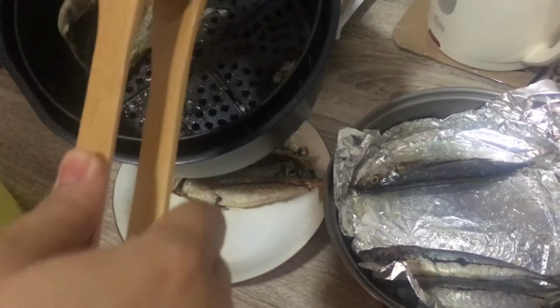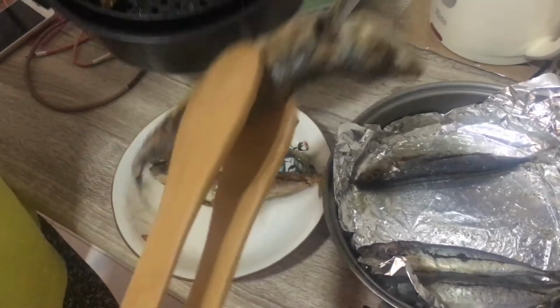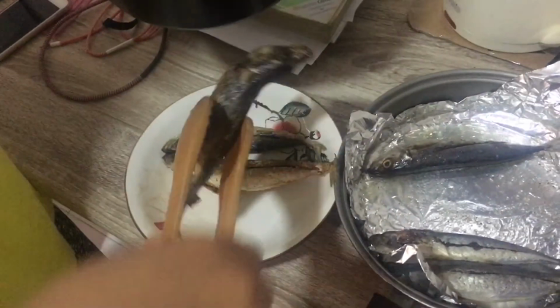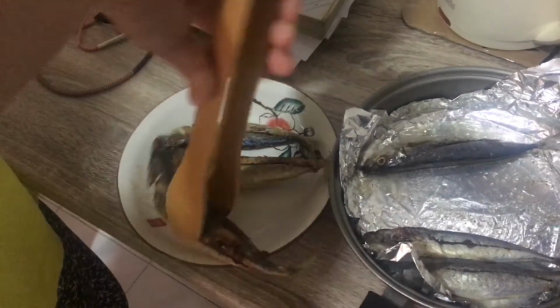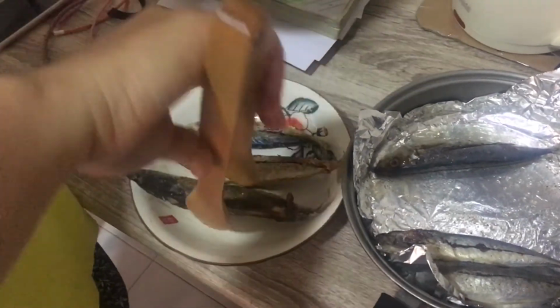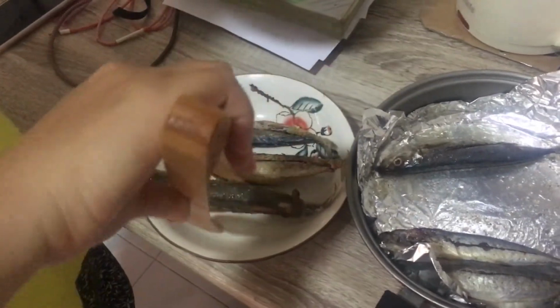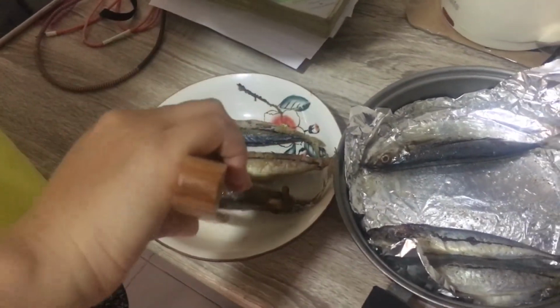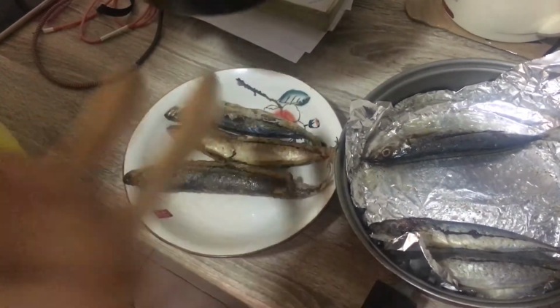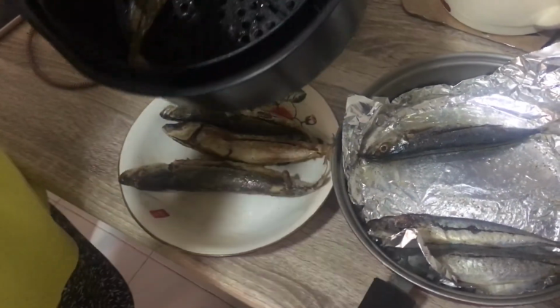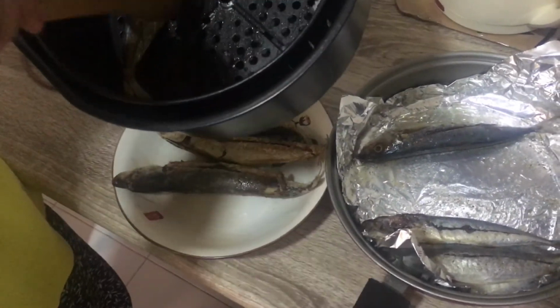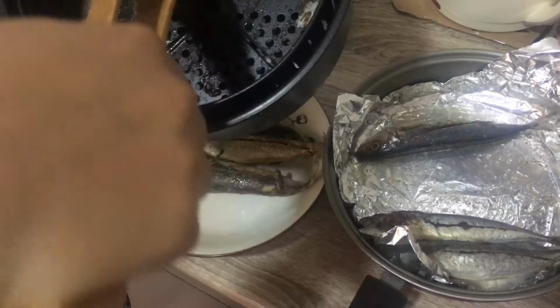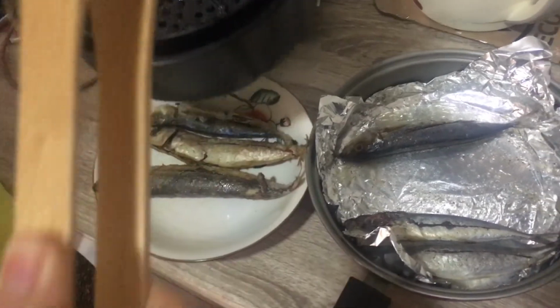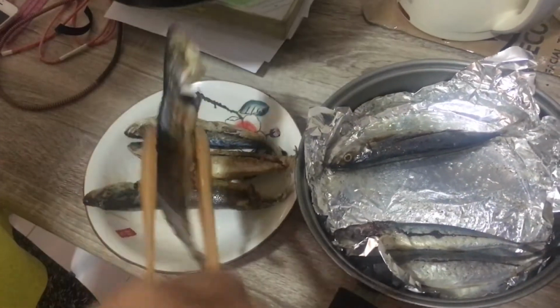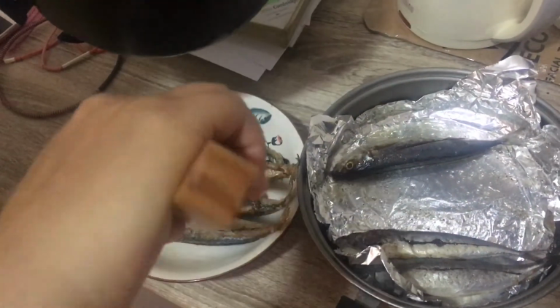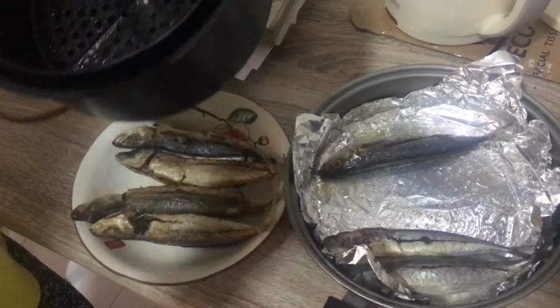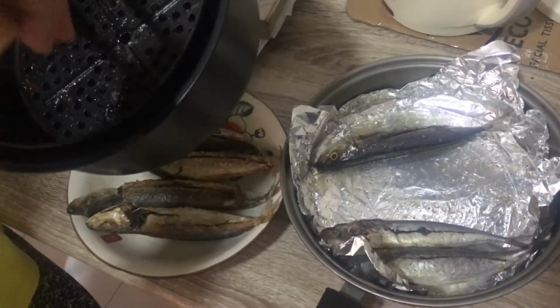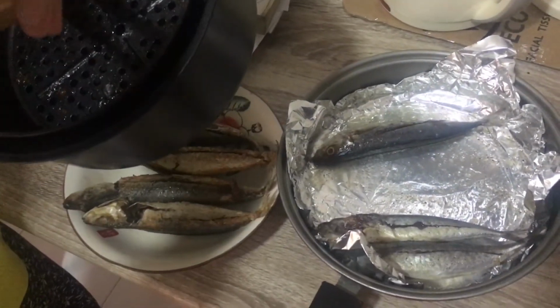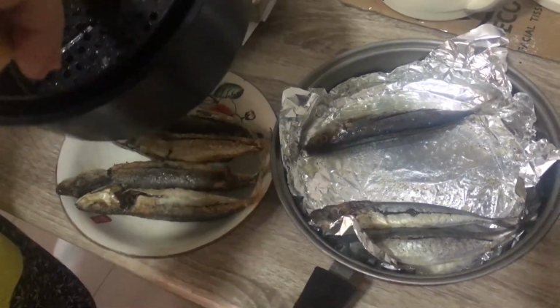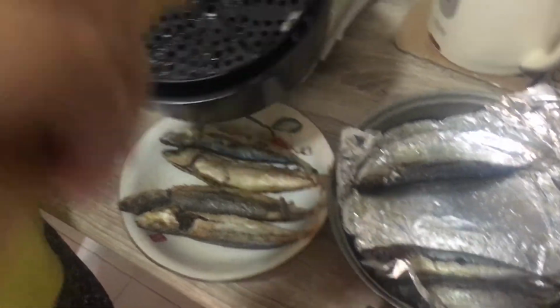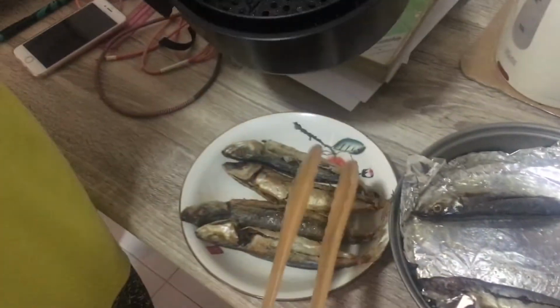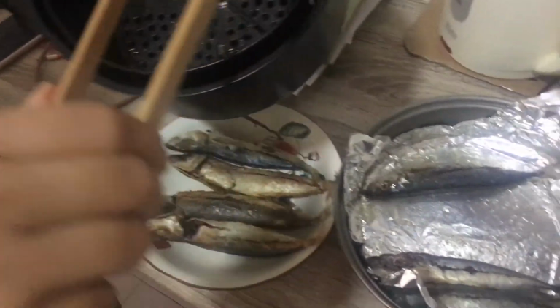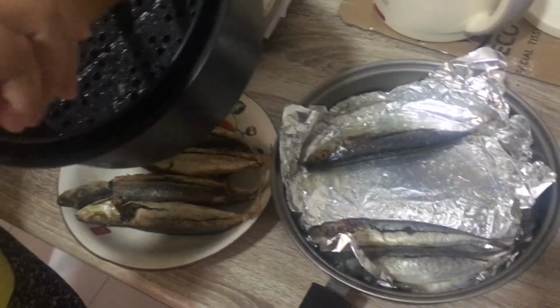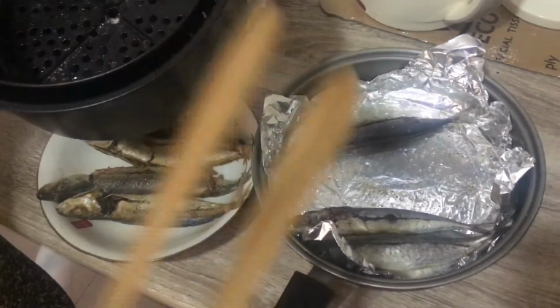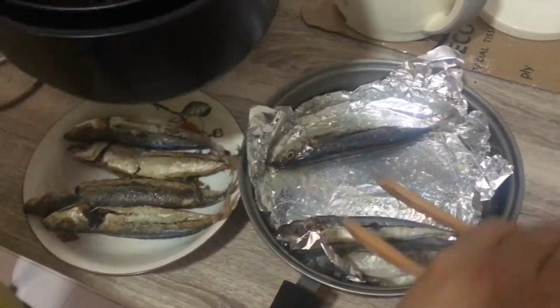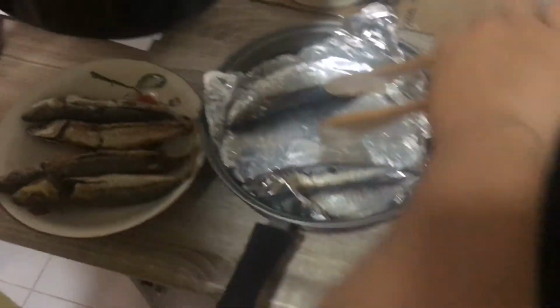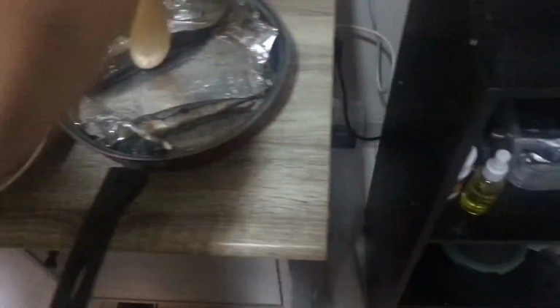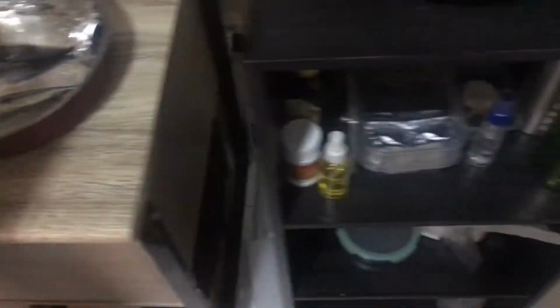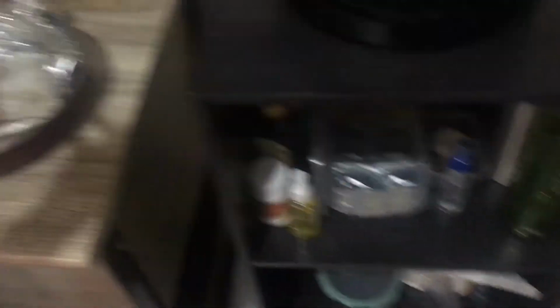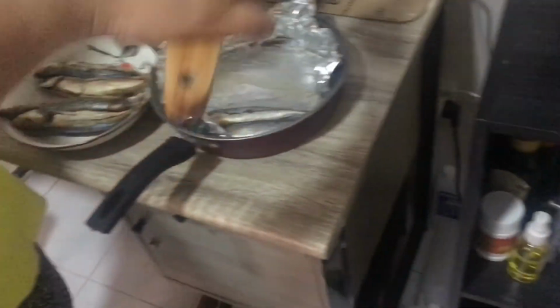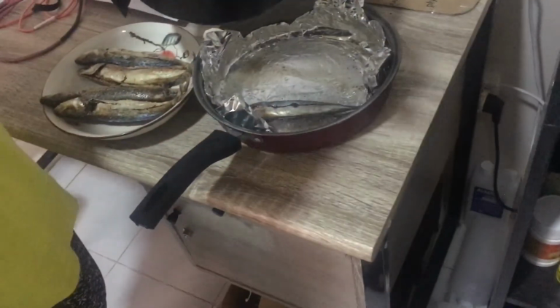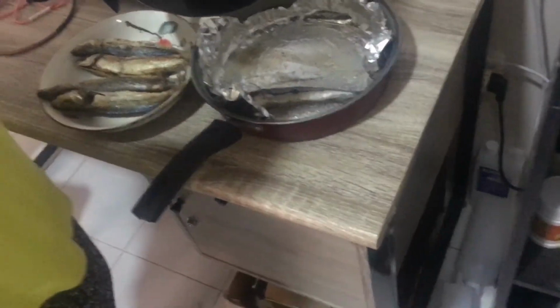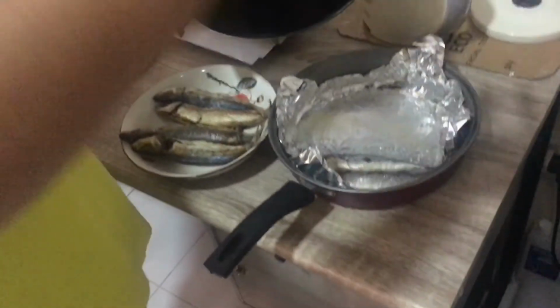So 15 minutes, then eight minutes — add some more time if you want it to be more crispy. This is the second batch, okay, for the second batch.